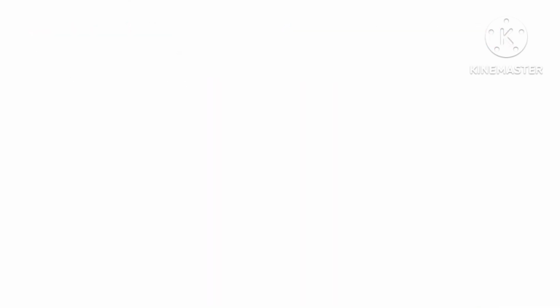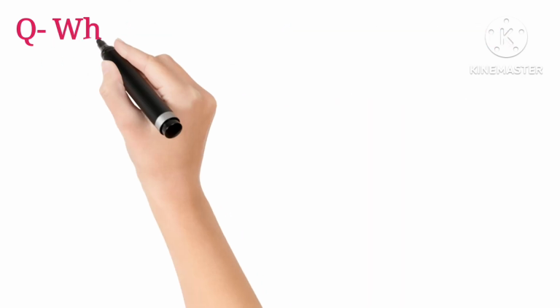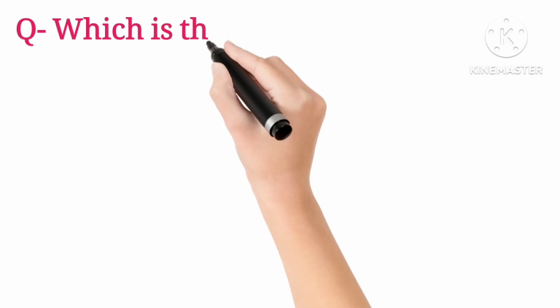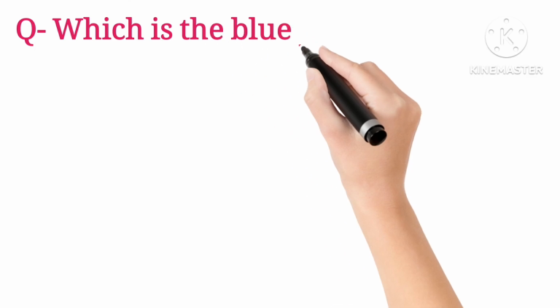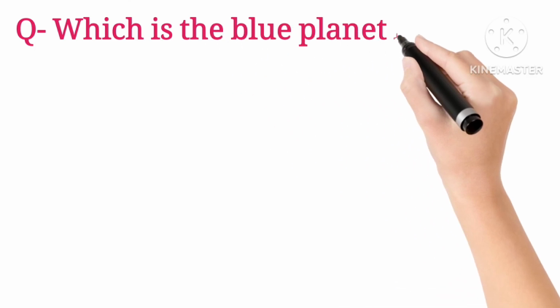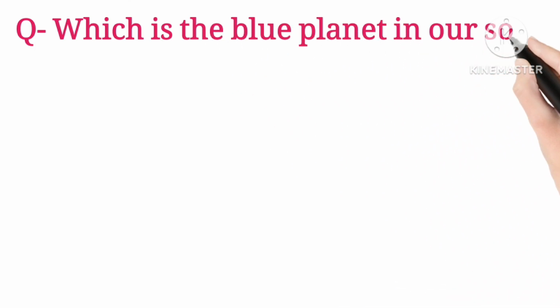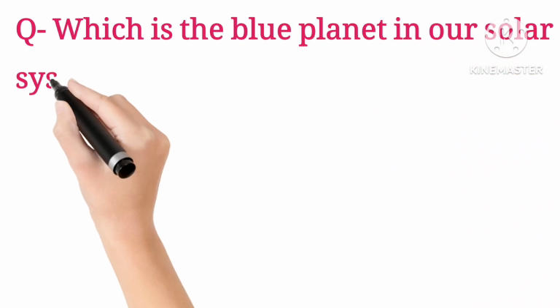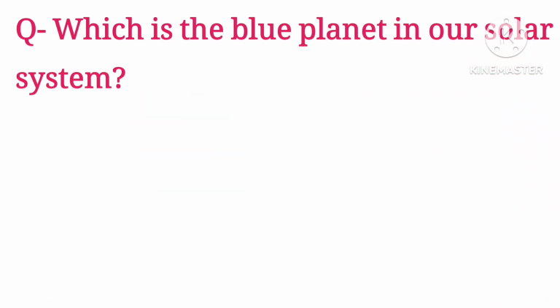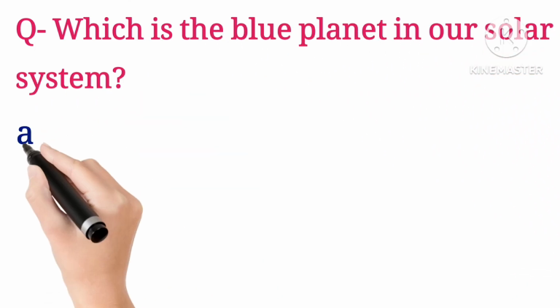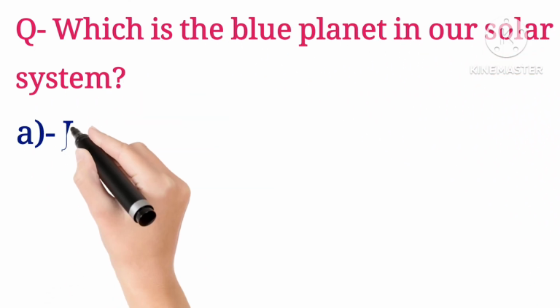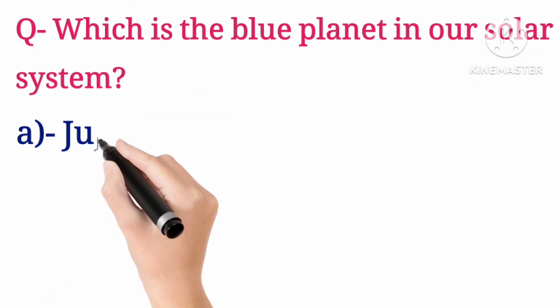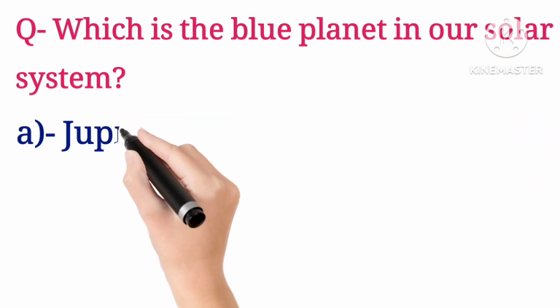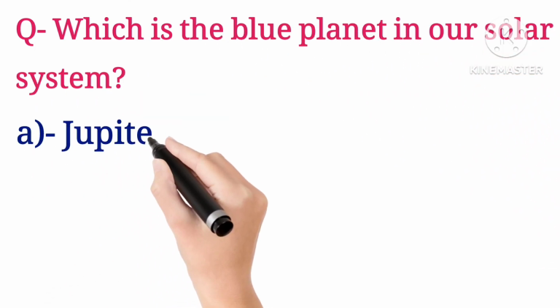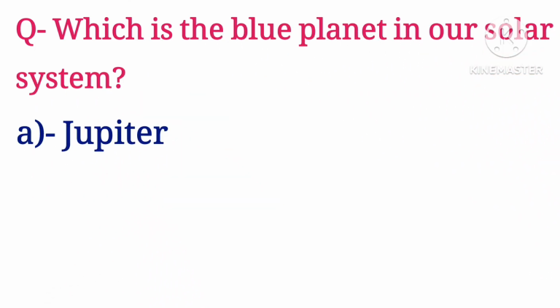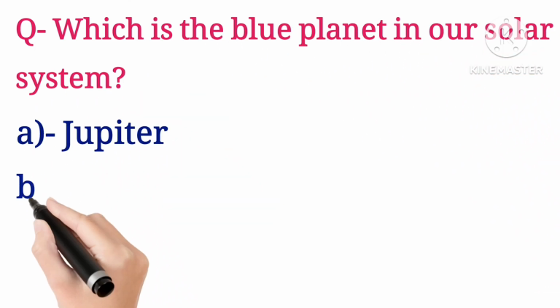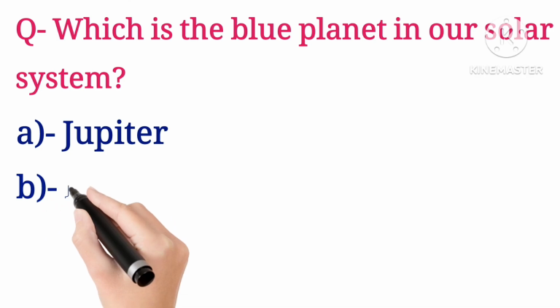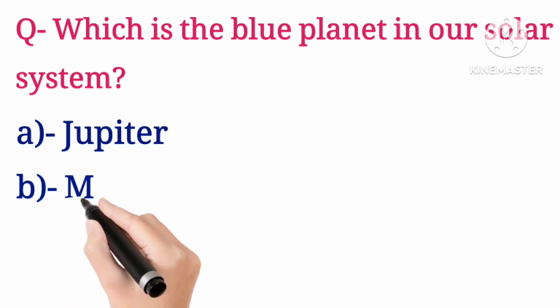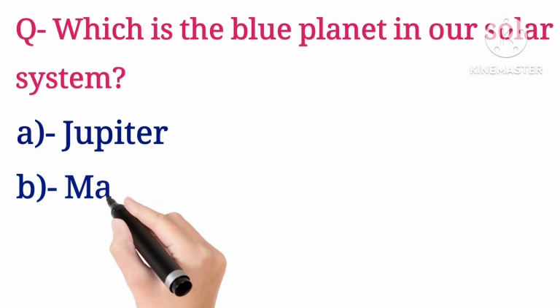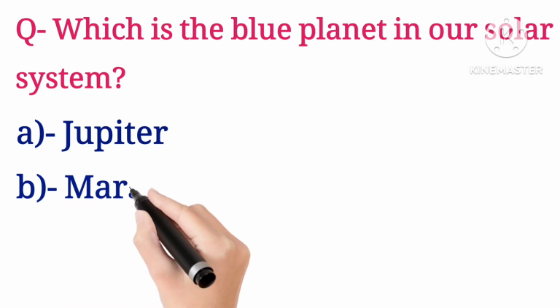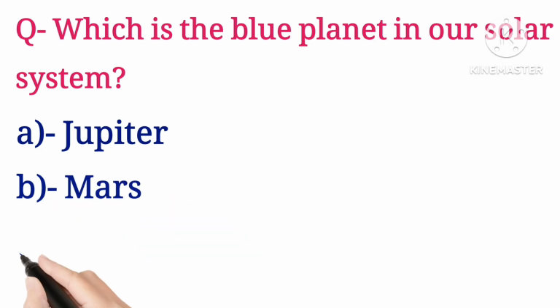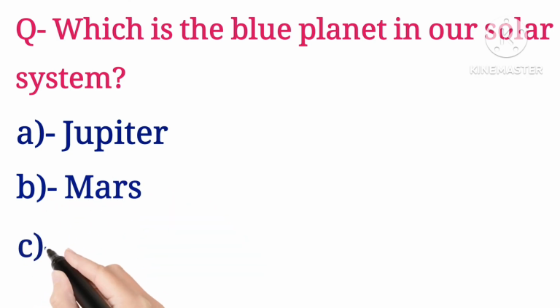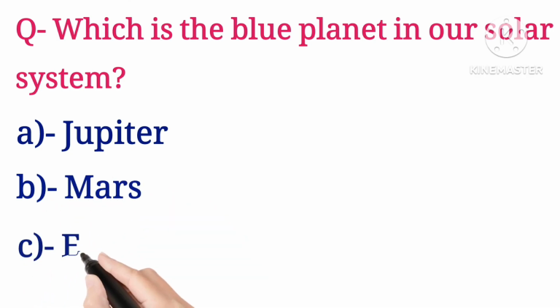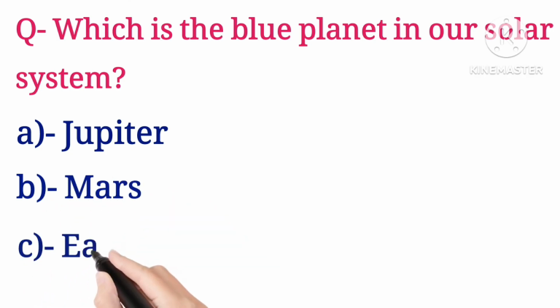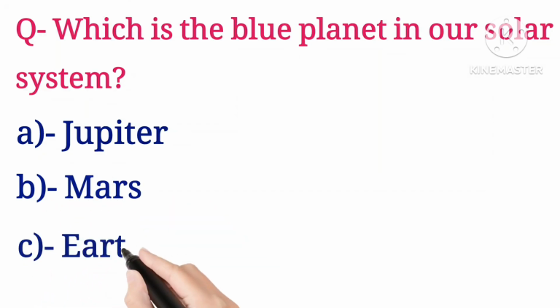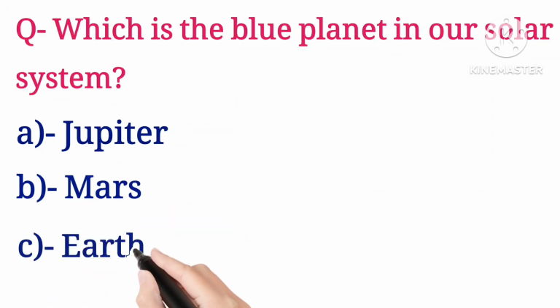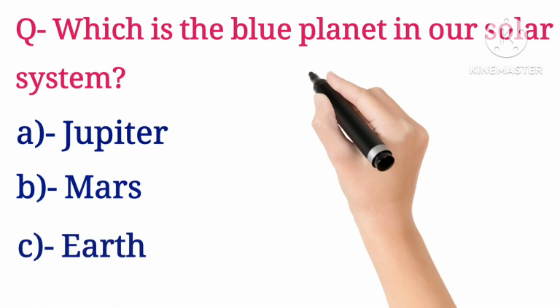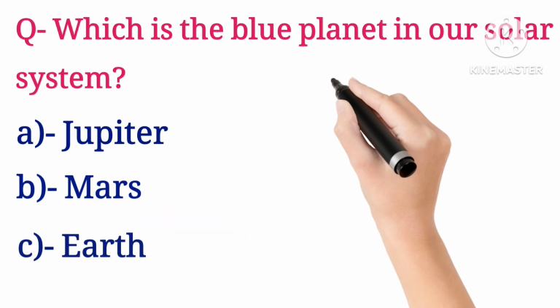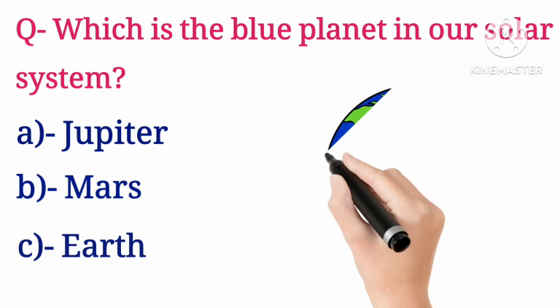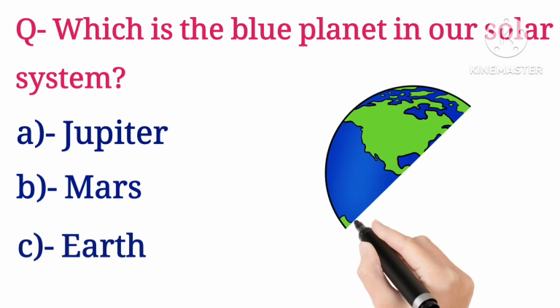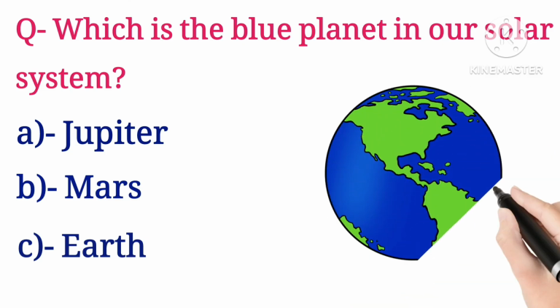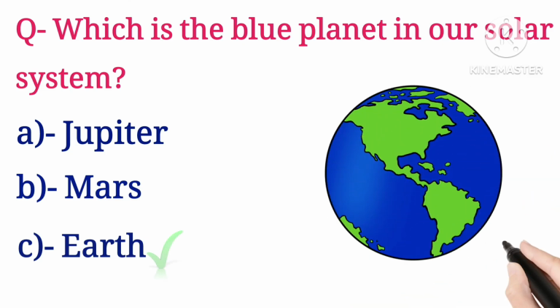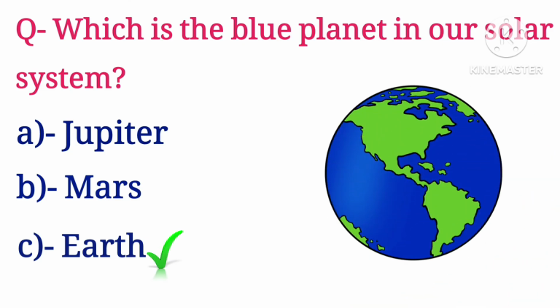Next question: which is the blue planet in our solar system? Options are Jupiter, Mars, and Earth. The answer is Earth.